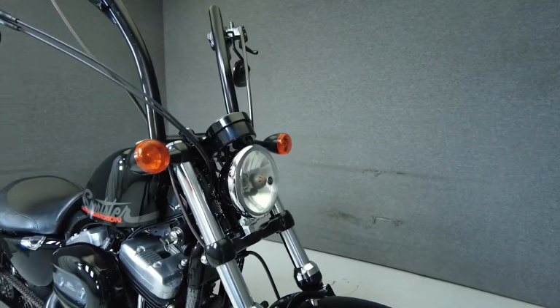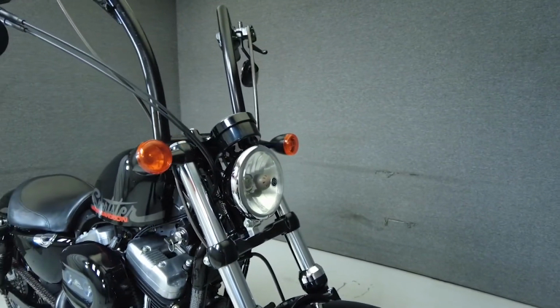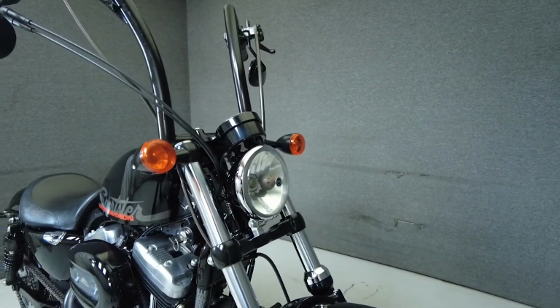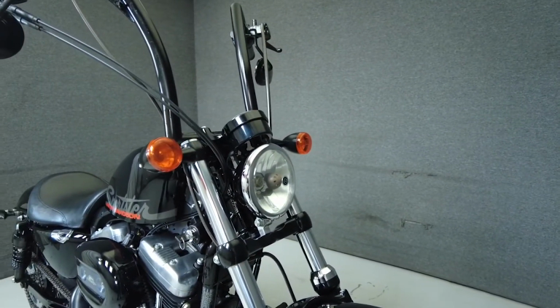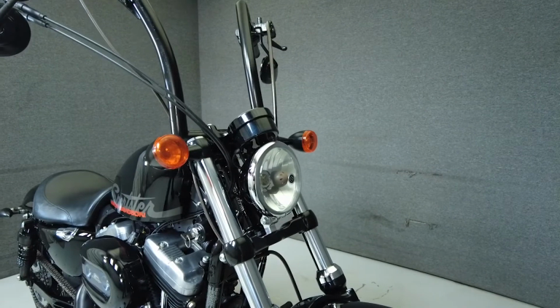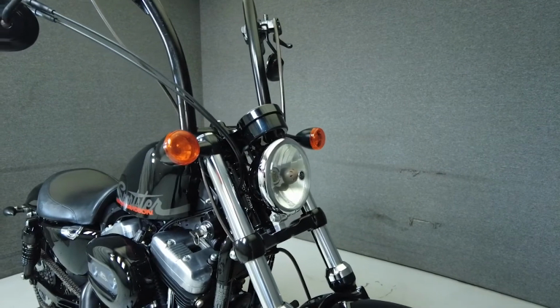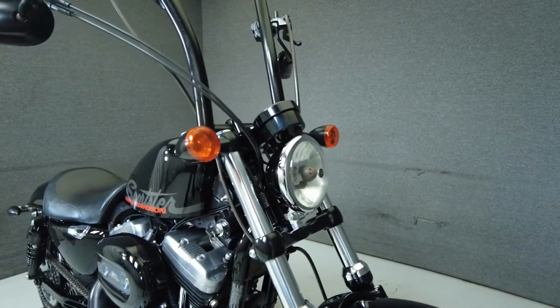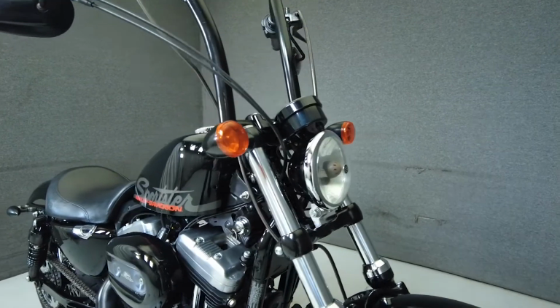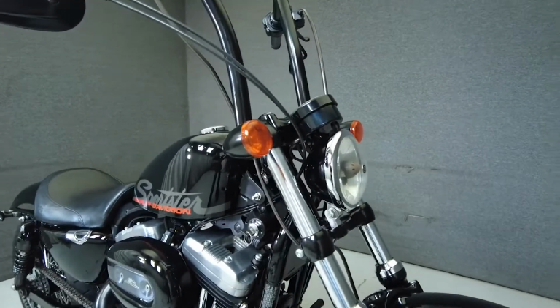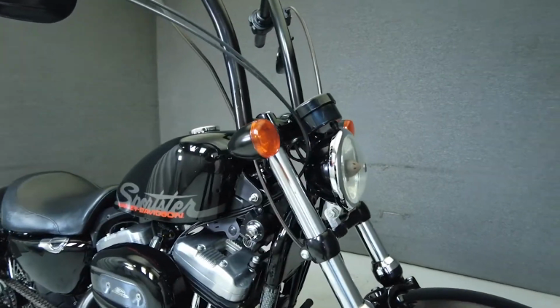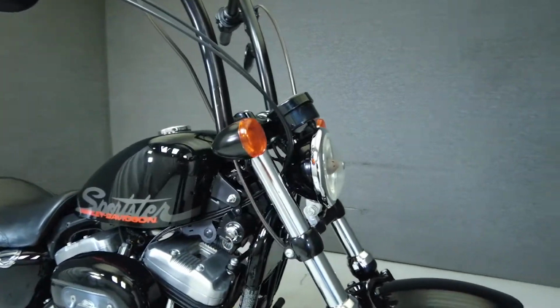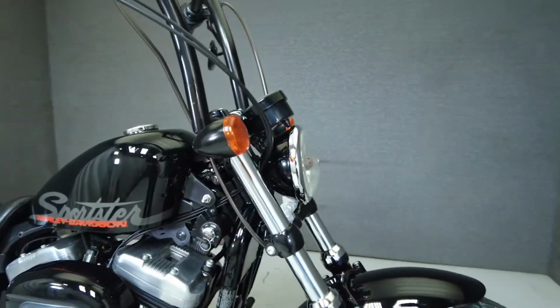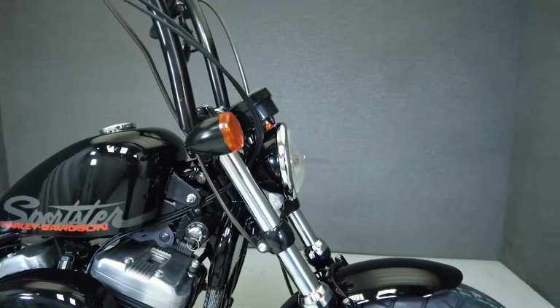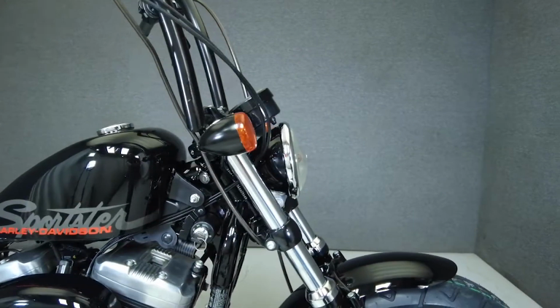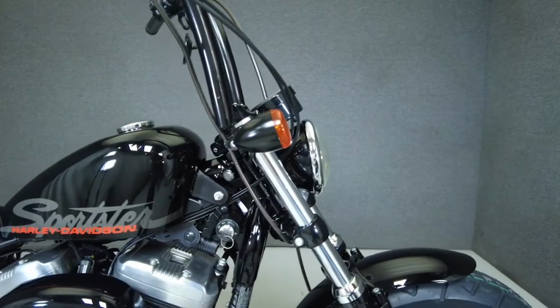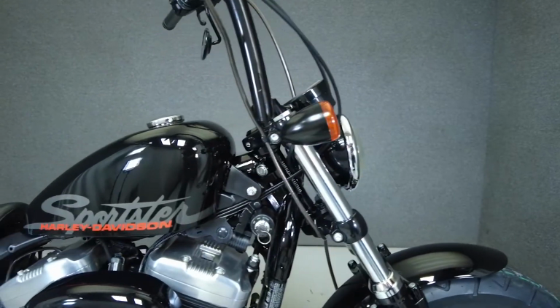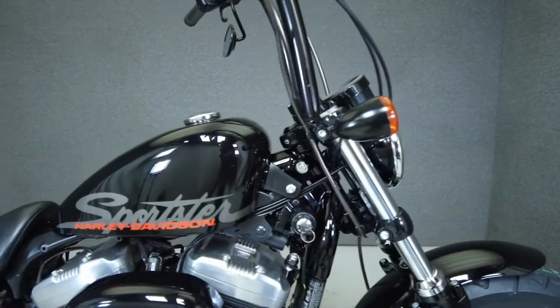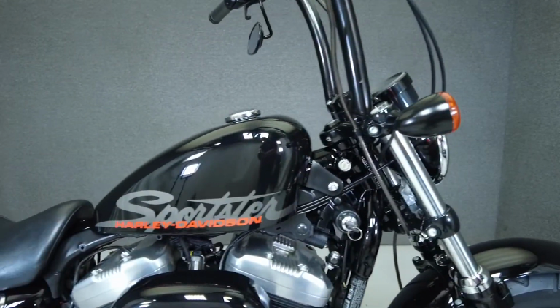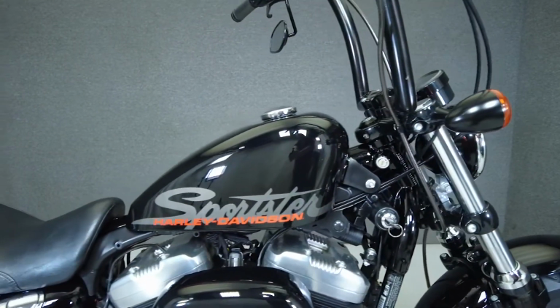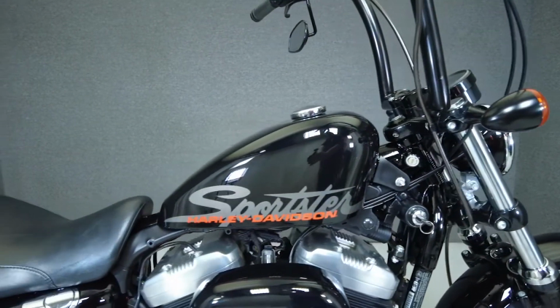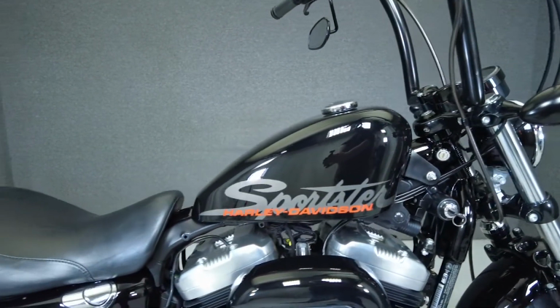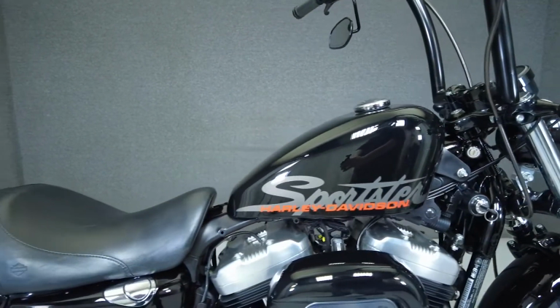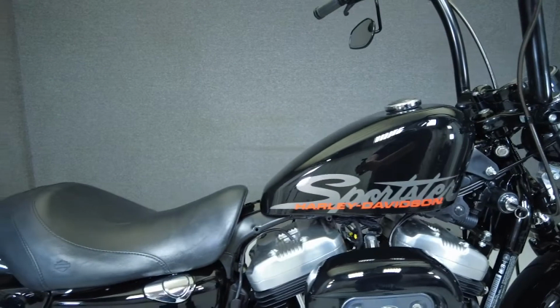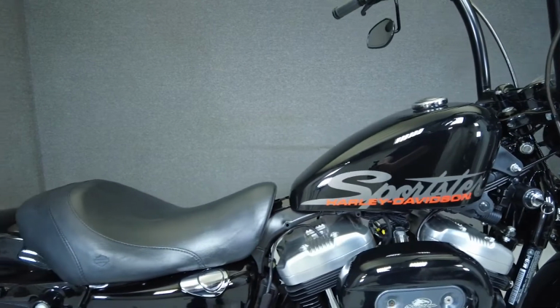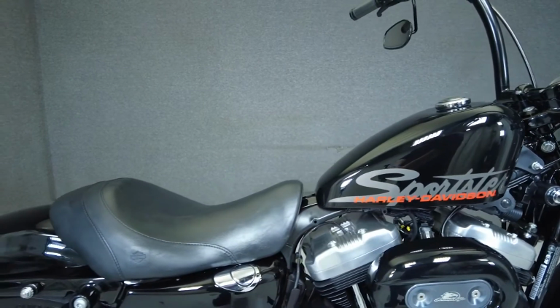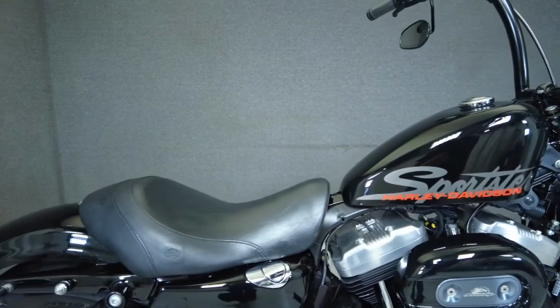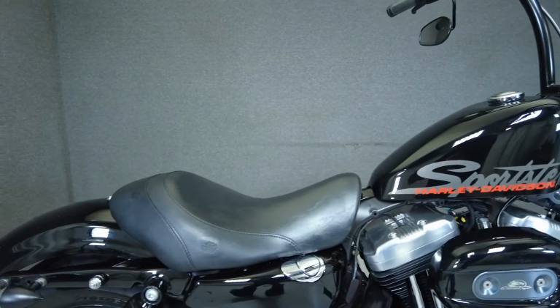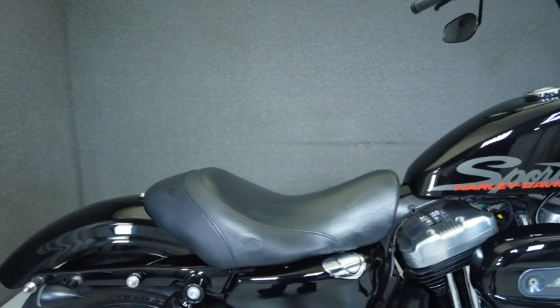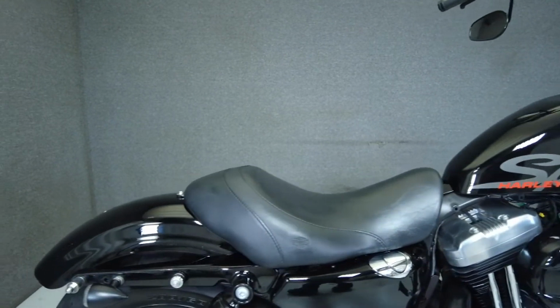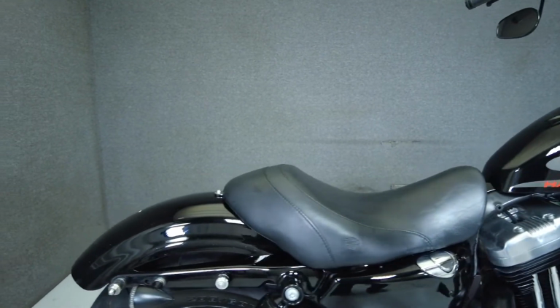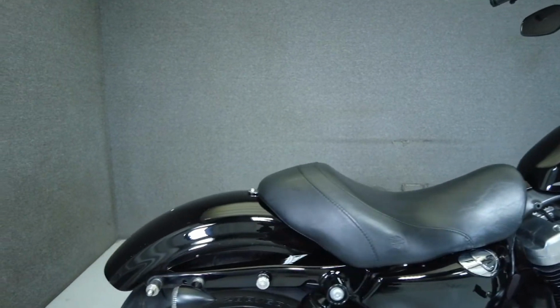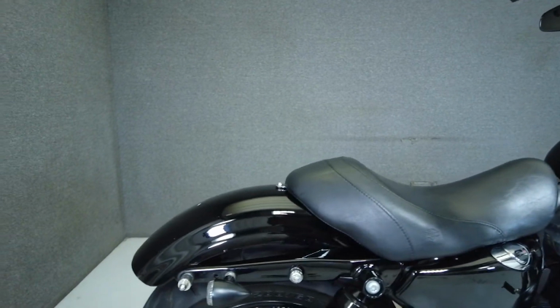It's been upgraded with tall handlebars, grips, Screaming Eagle intake, Vance and Hines exhaust, aftermarket rear turn signals, a fuel cap, docking hardware, and a primary cover. We've also replaced the front tire.